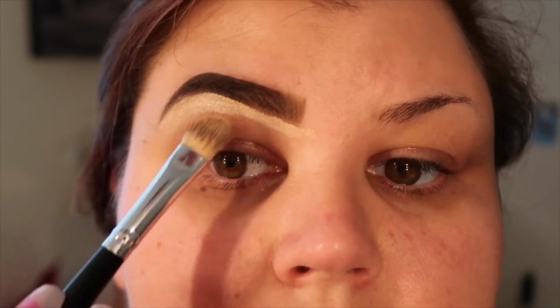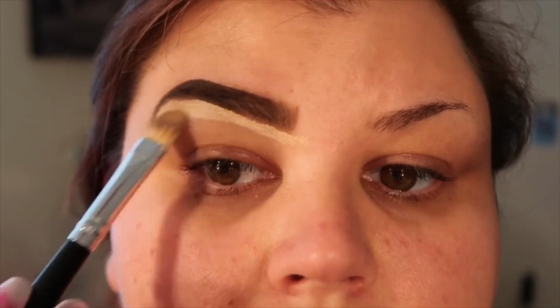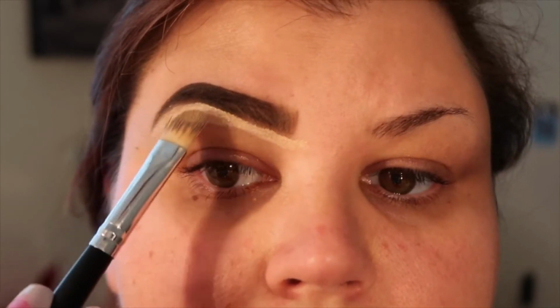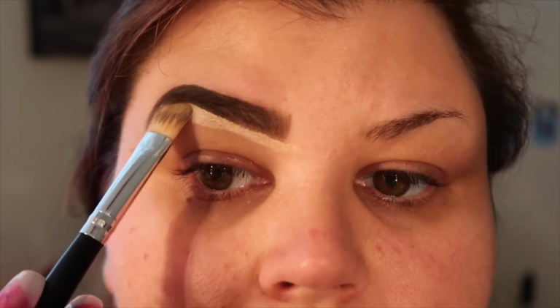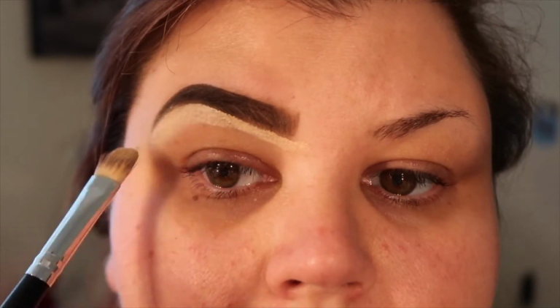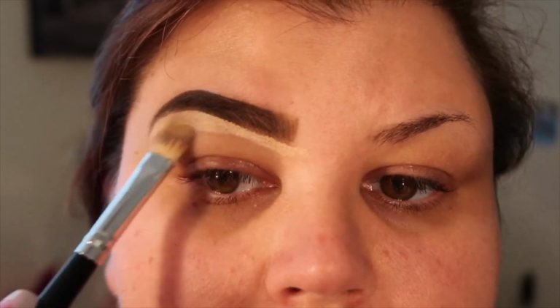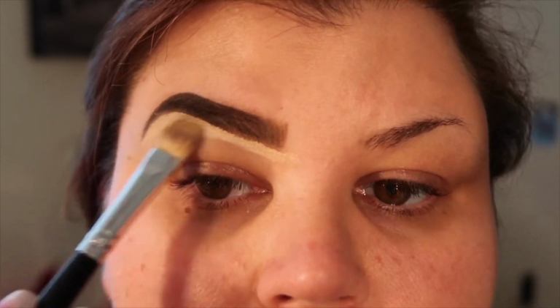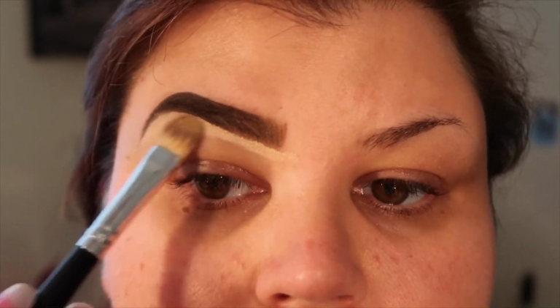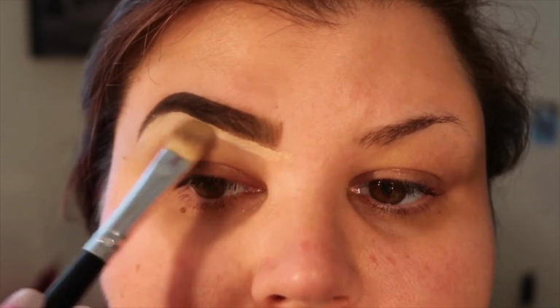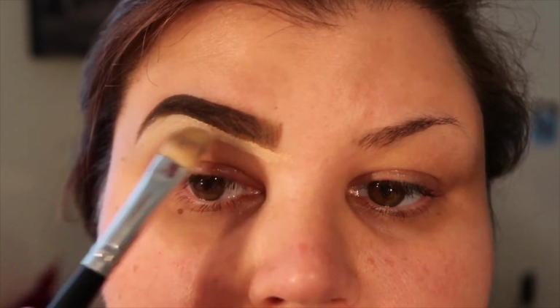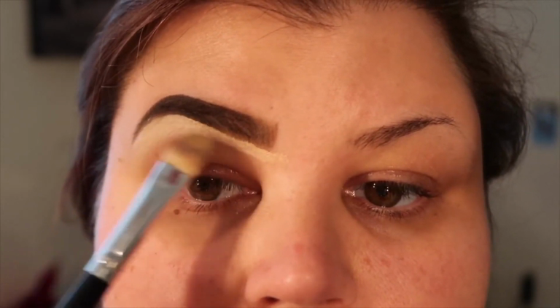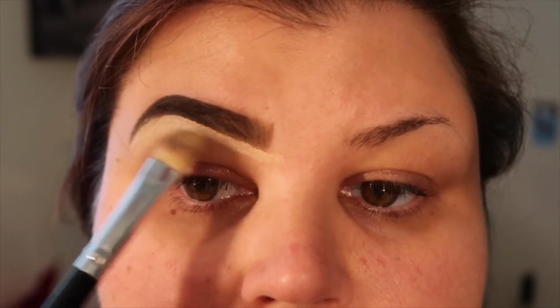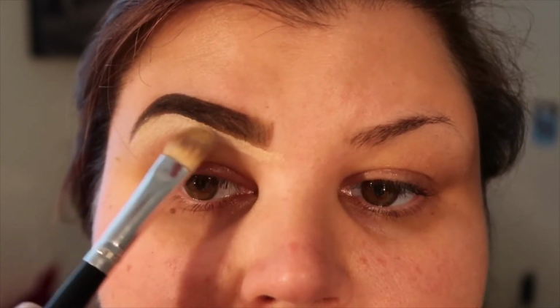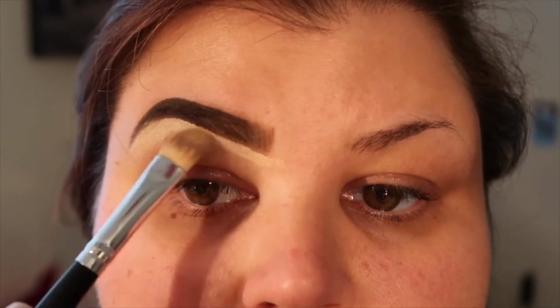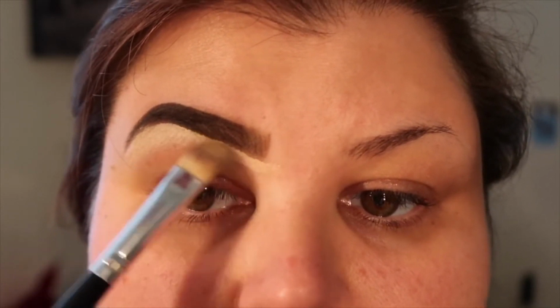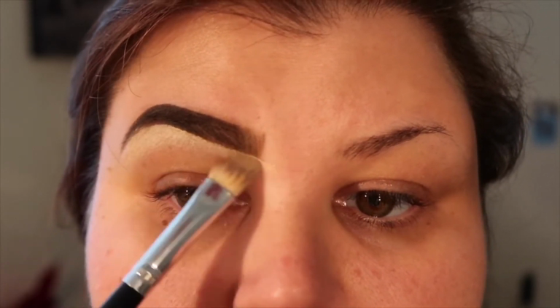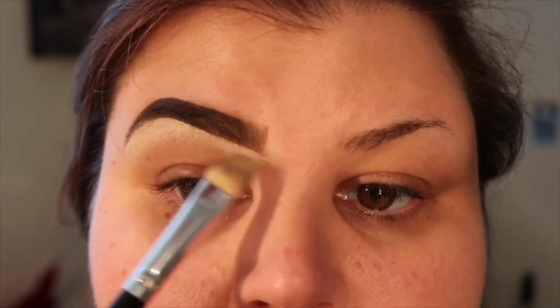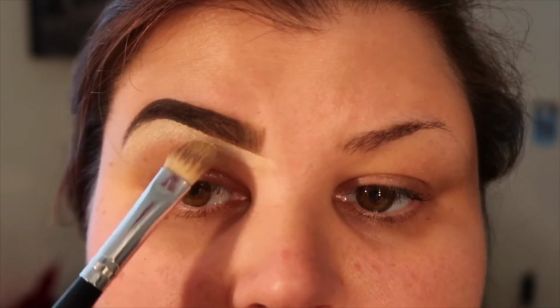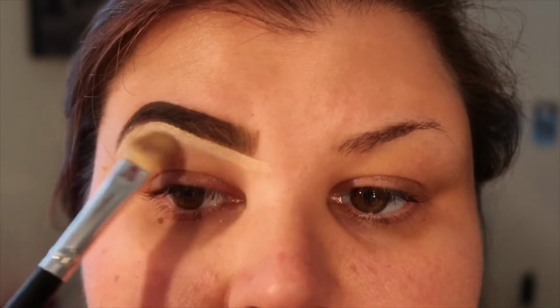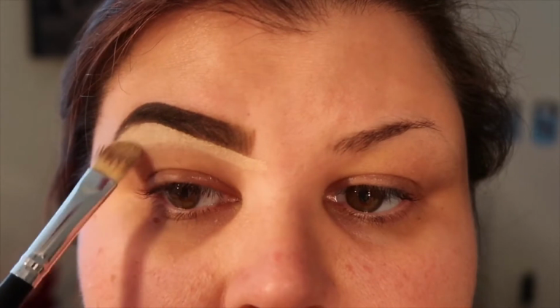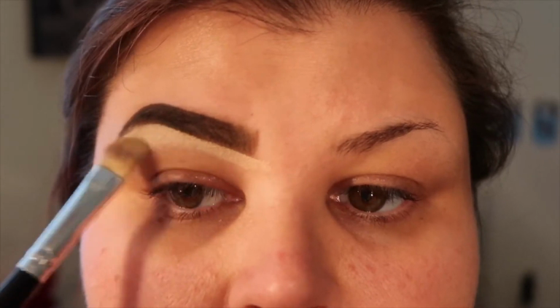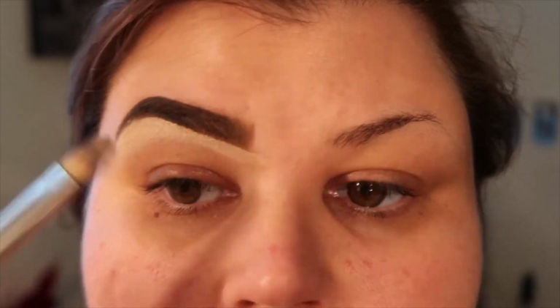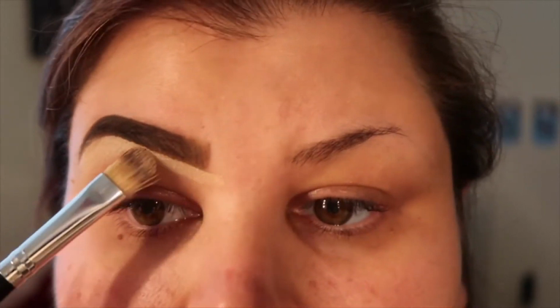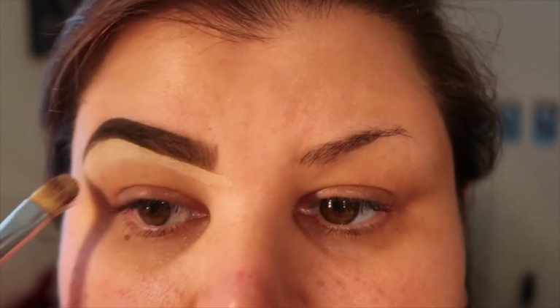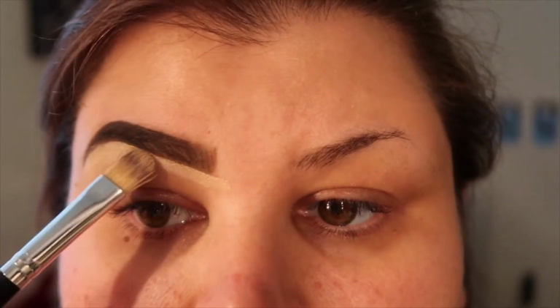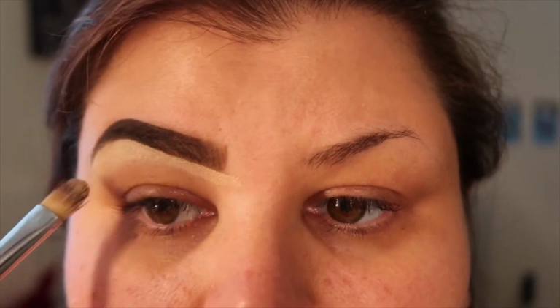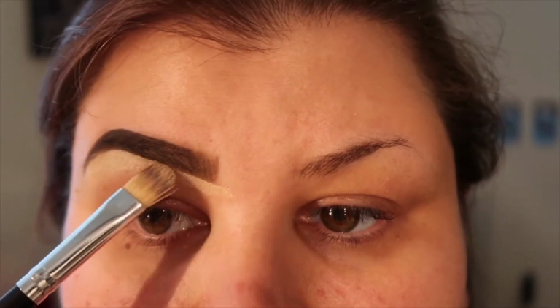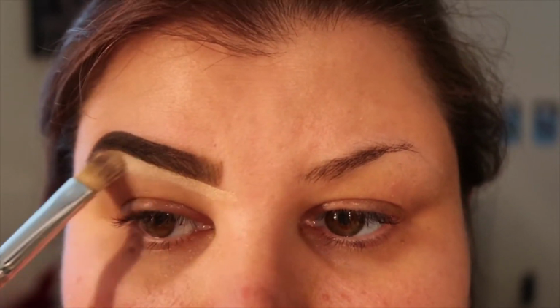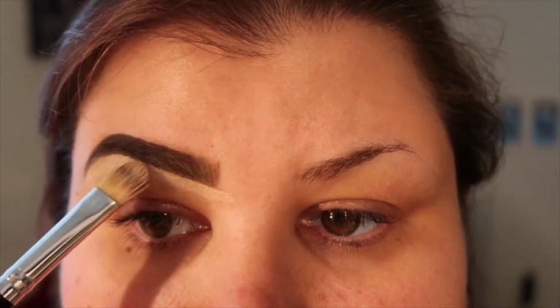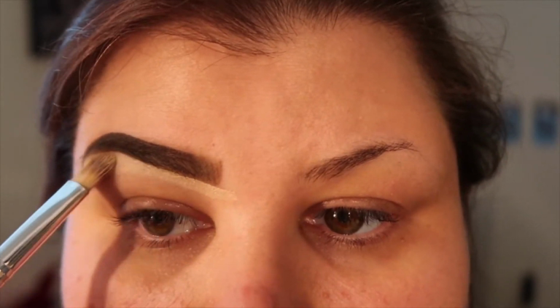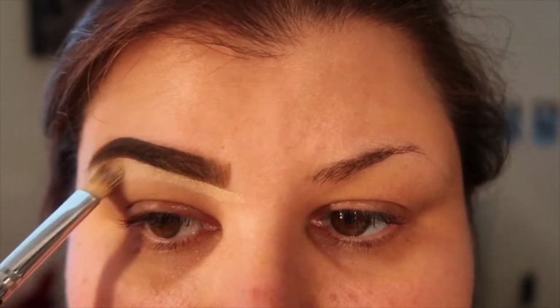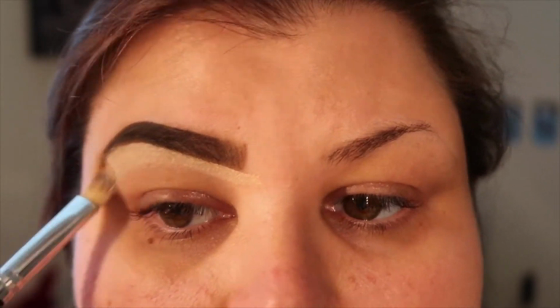After I fill it in to the shape that I want, I apply concealer underneath to clean up the bottom line.